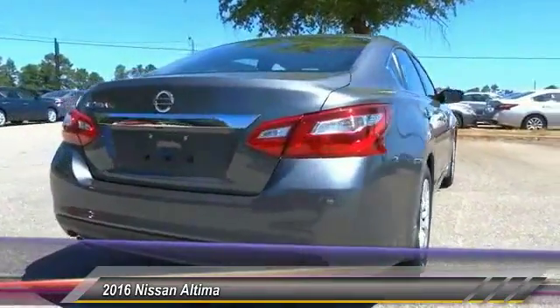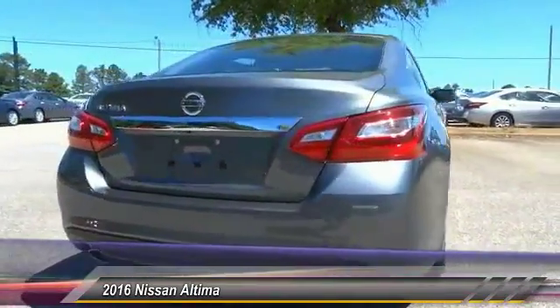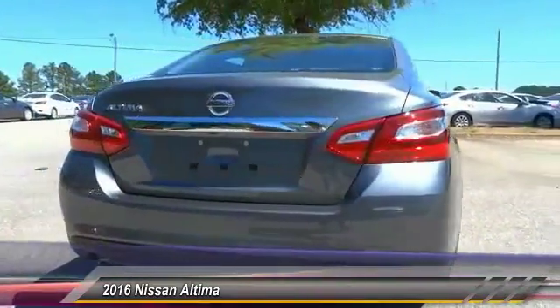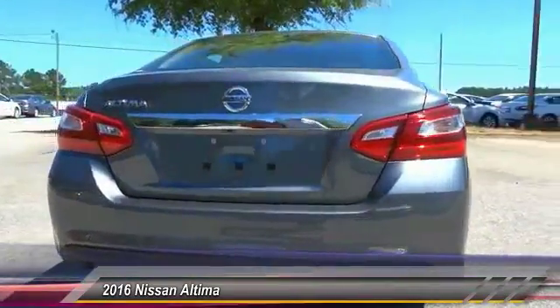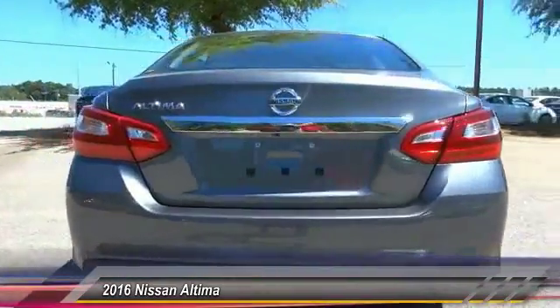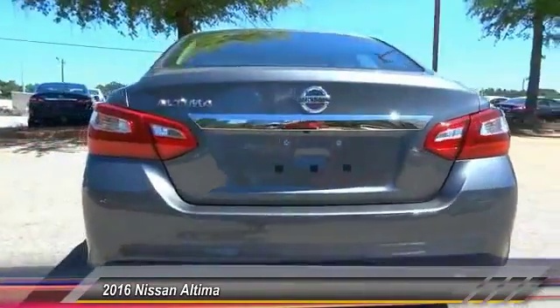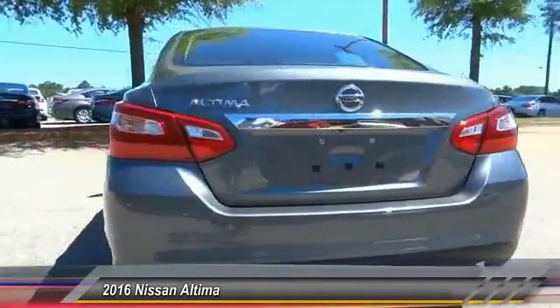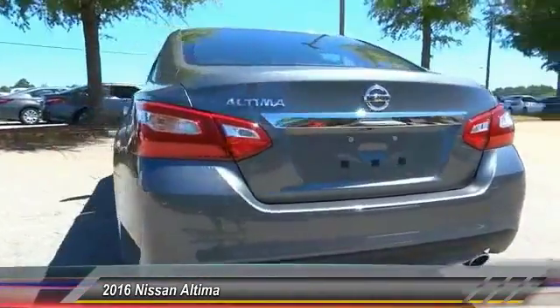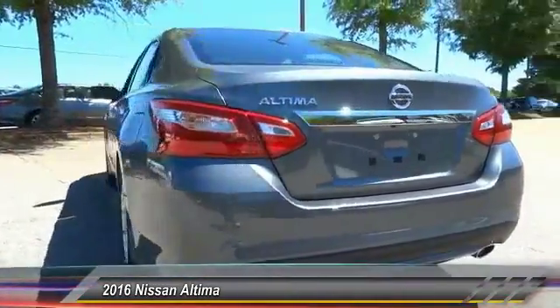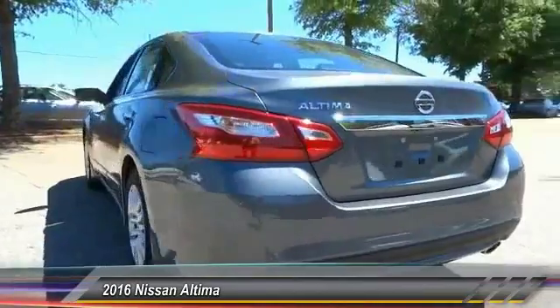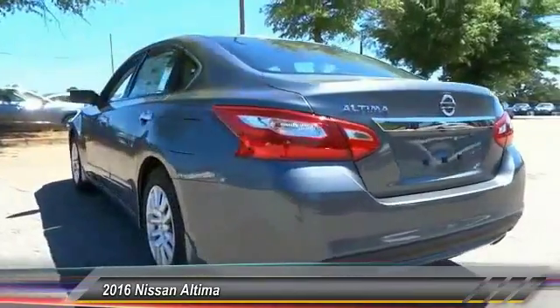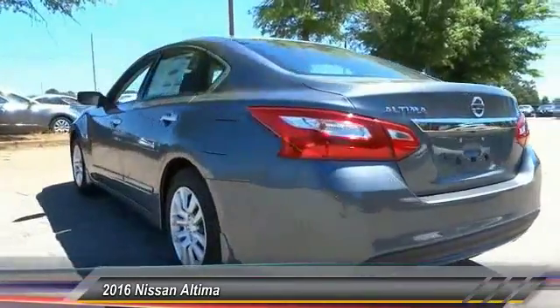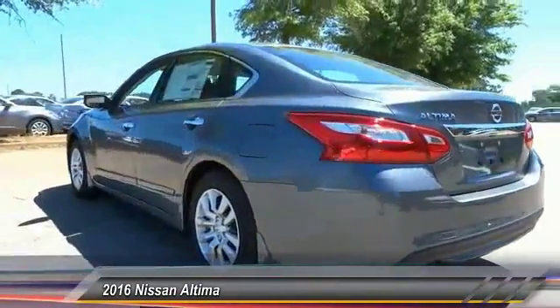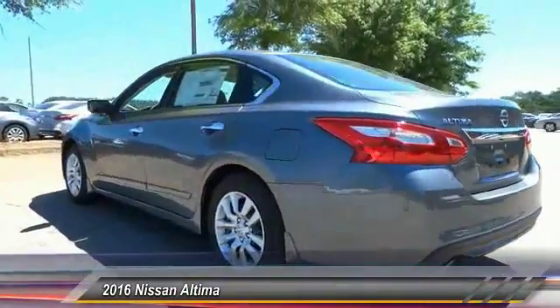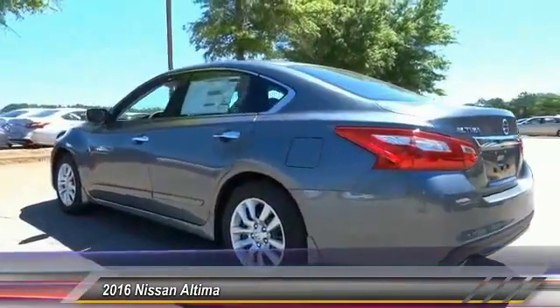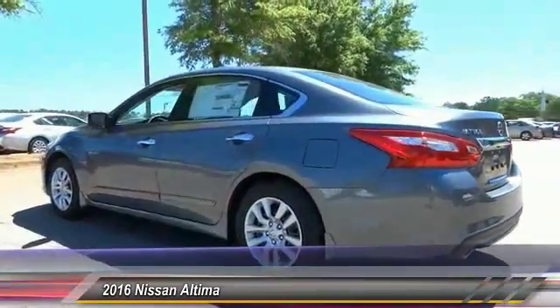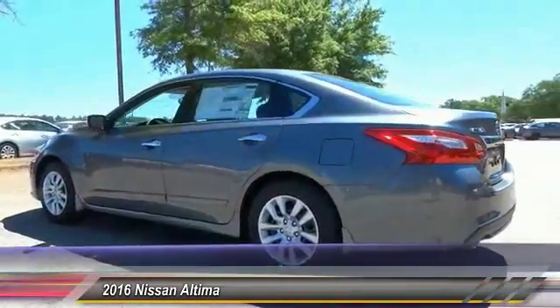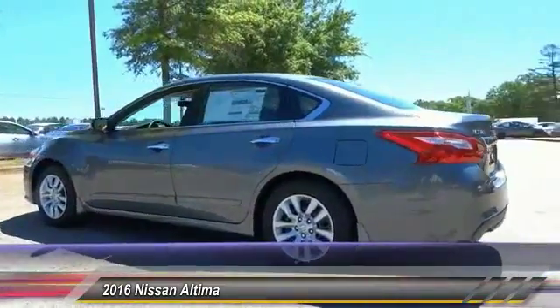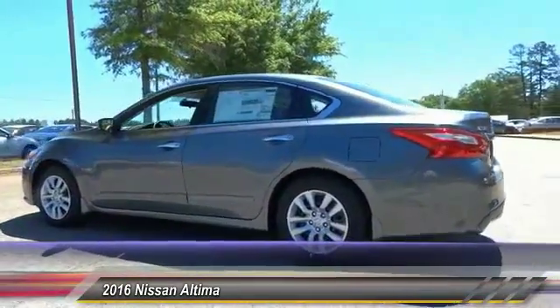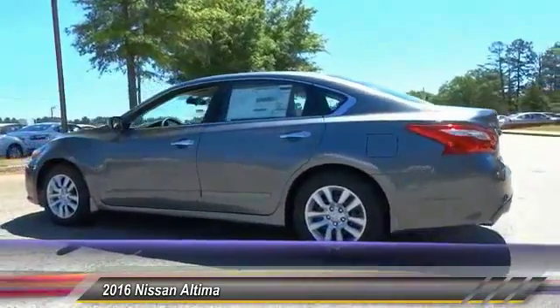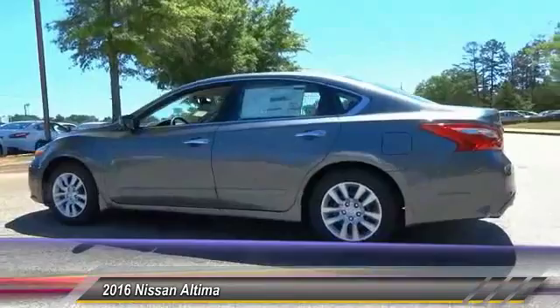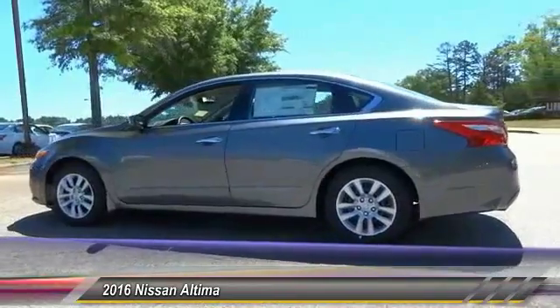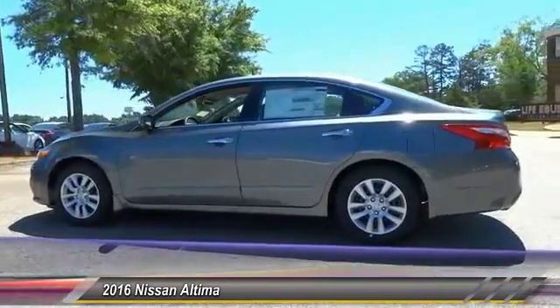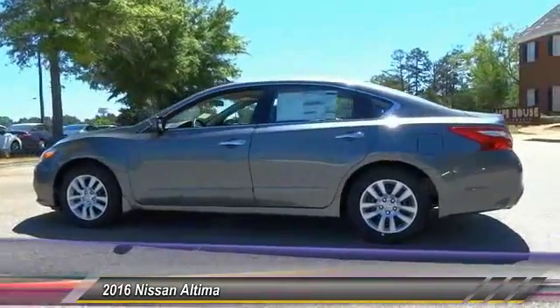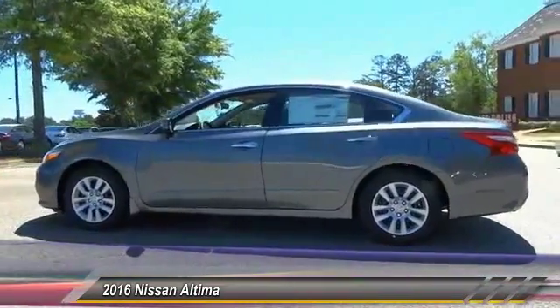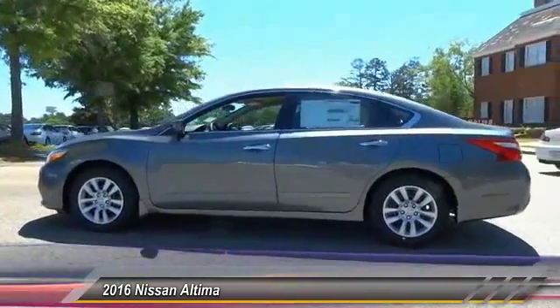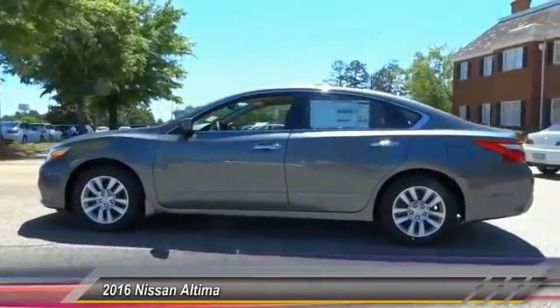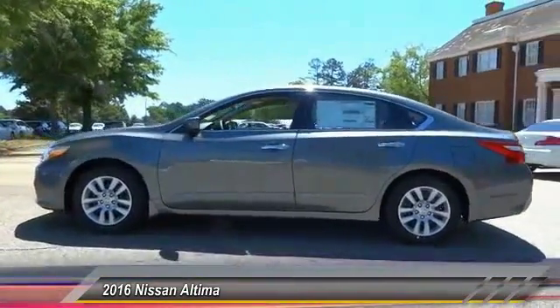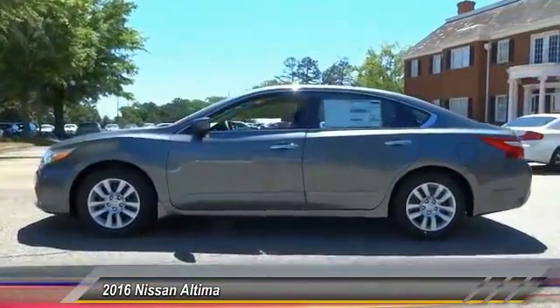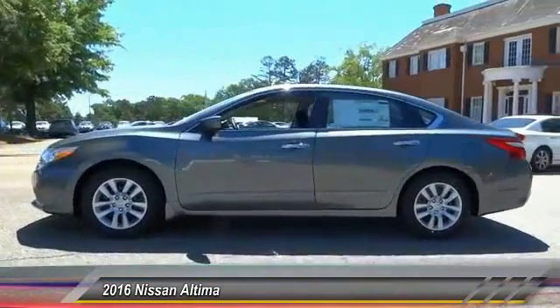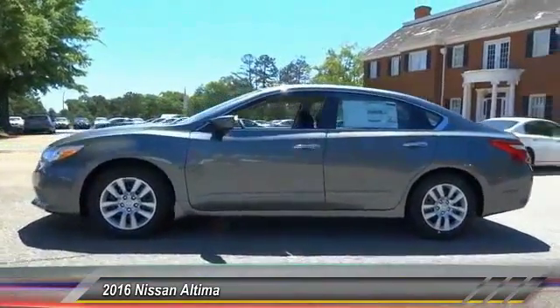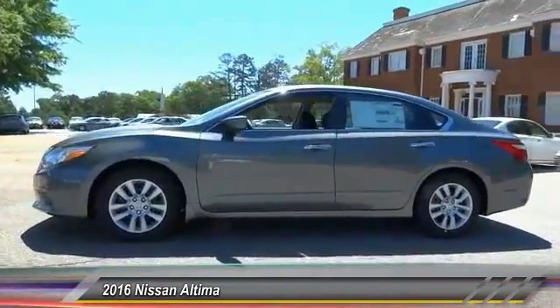6 standard airbags and over 5,000 quality and performance tests, and you'll see the Nissan Altima is made to drive and built to last, and is priced below $25,000. This vehicle has less than 100 miles.